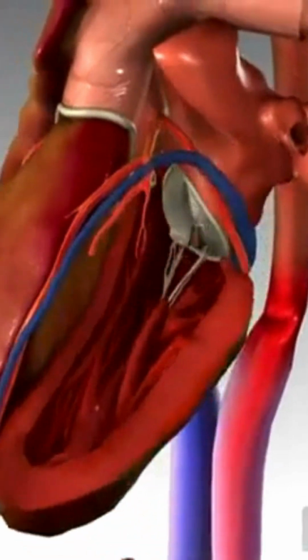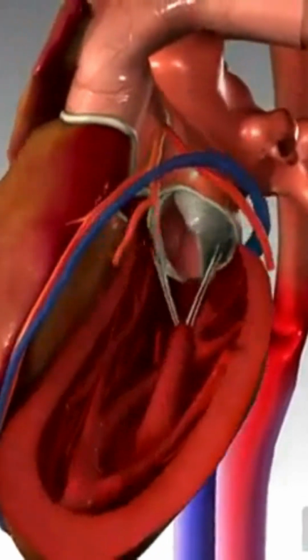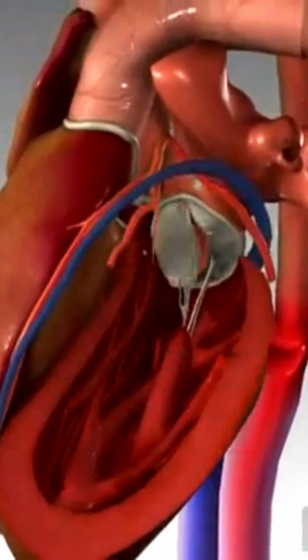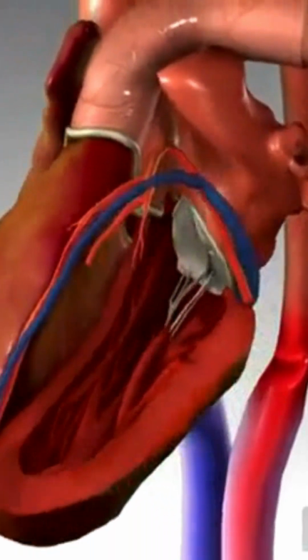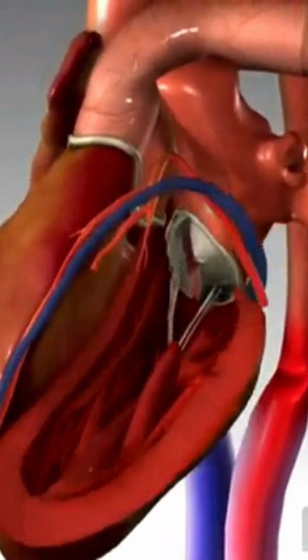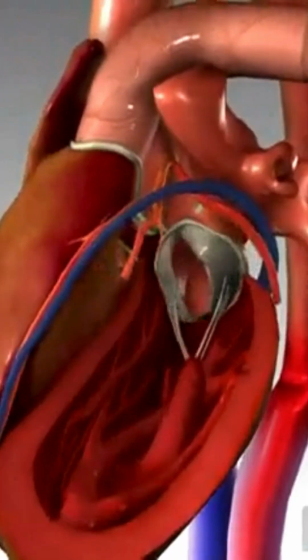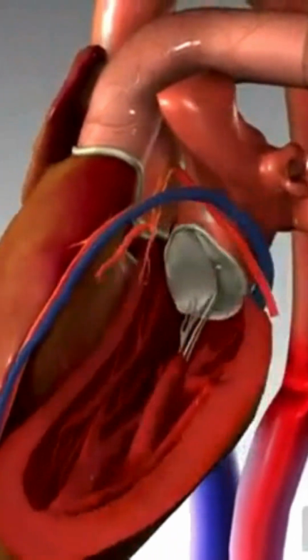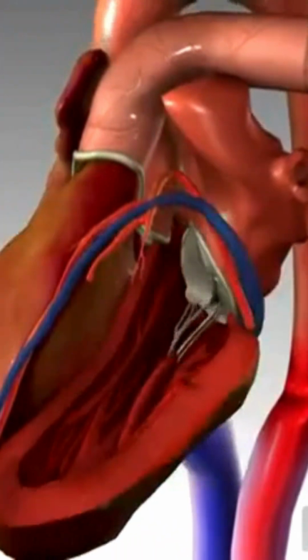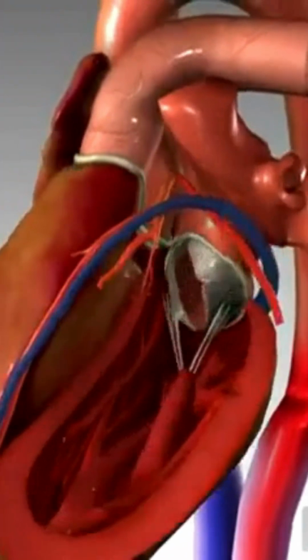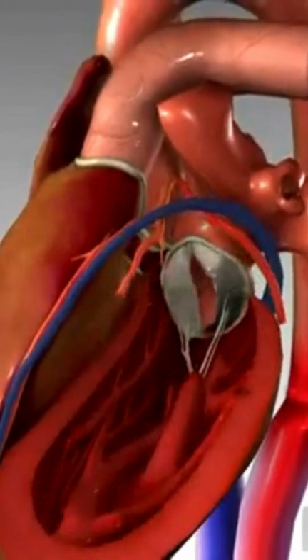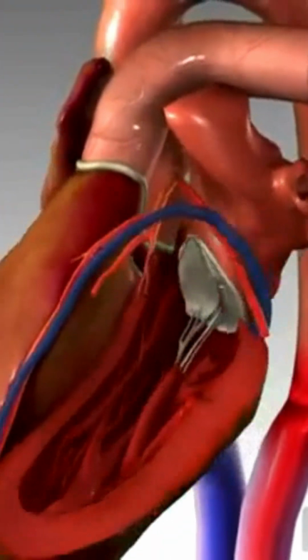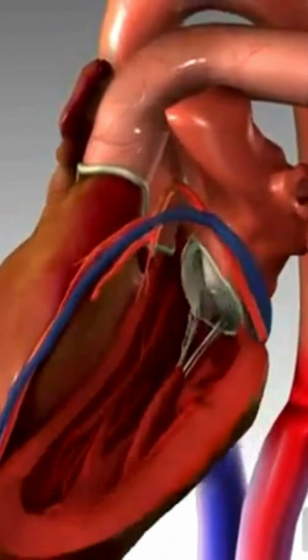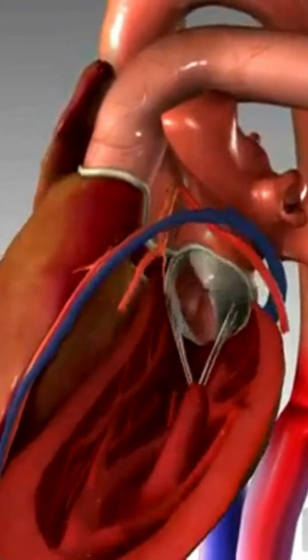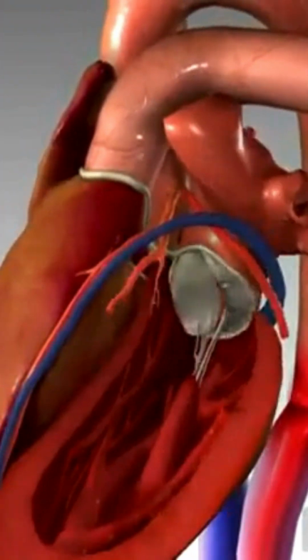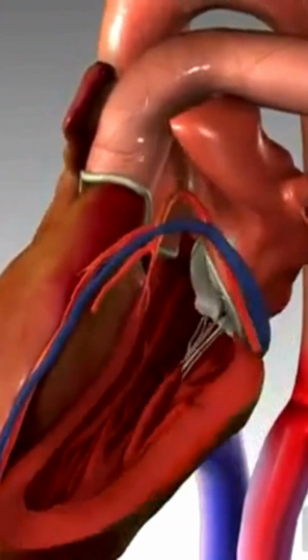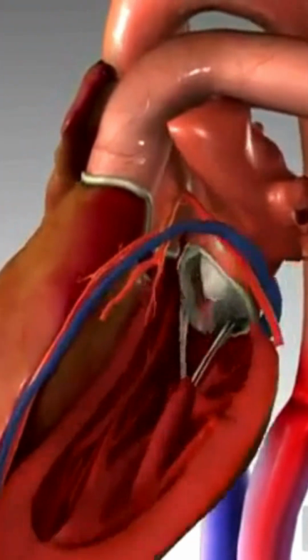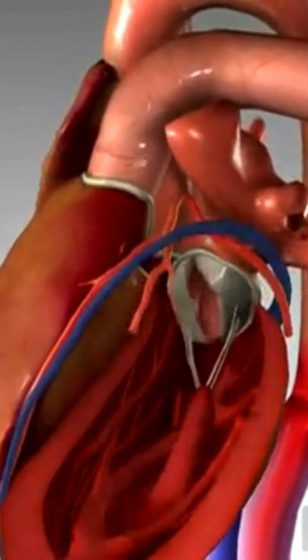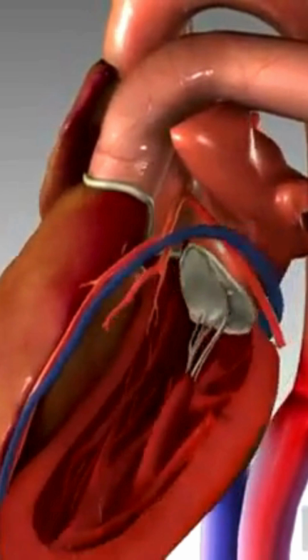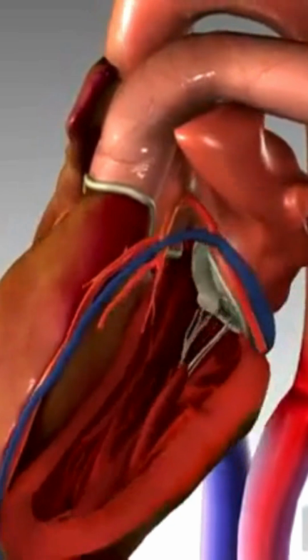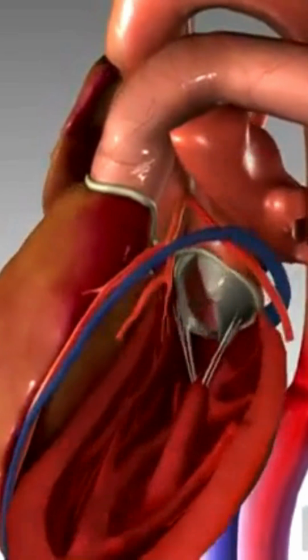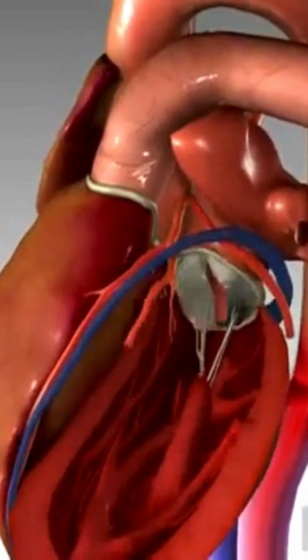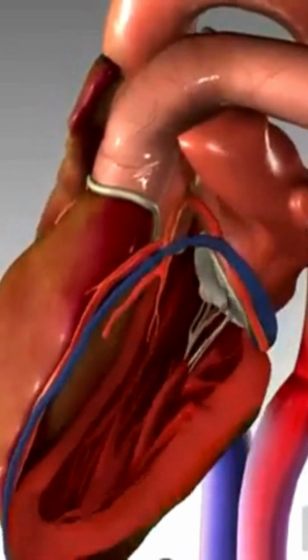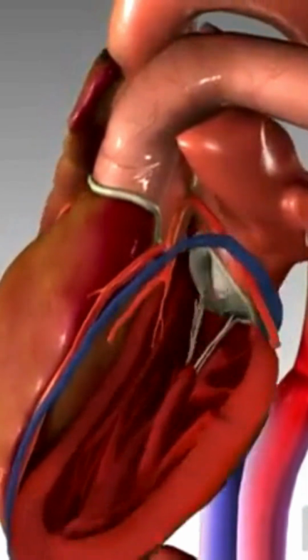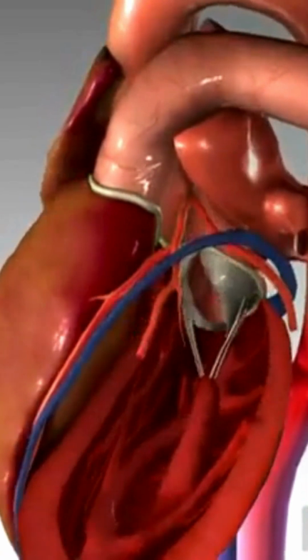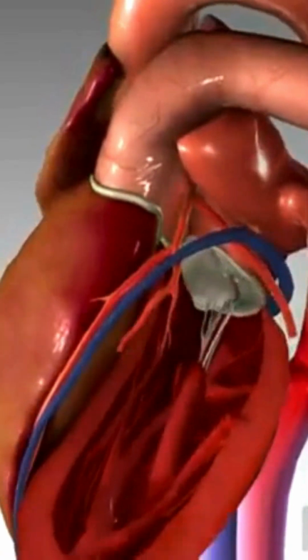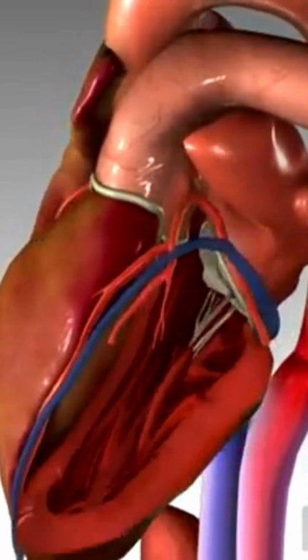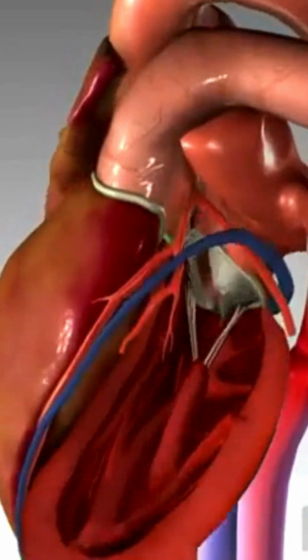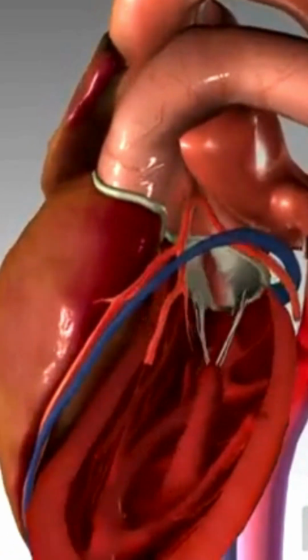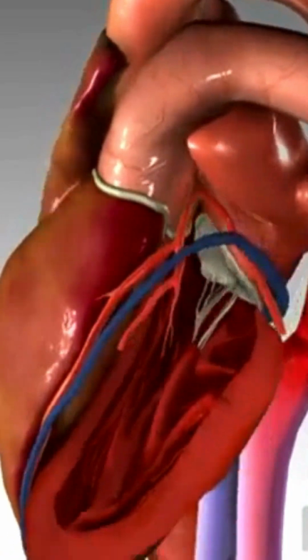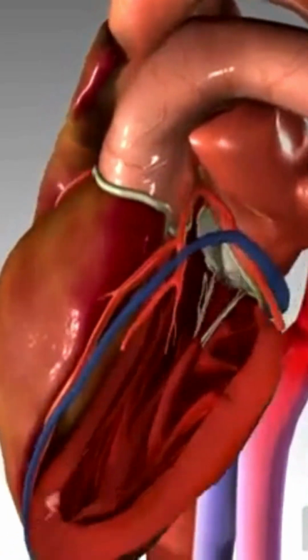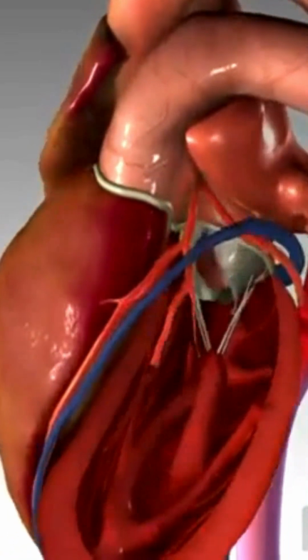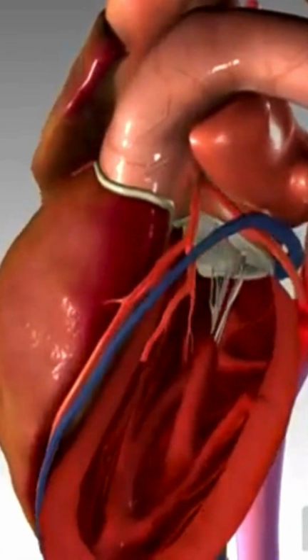There are many different conditions that can lead to congestive heart failure, including a prior heart attack, high blood pressure, and coronary artery disease.